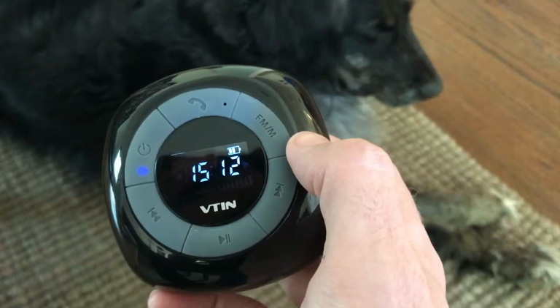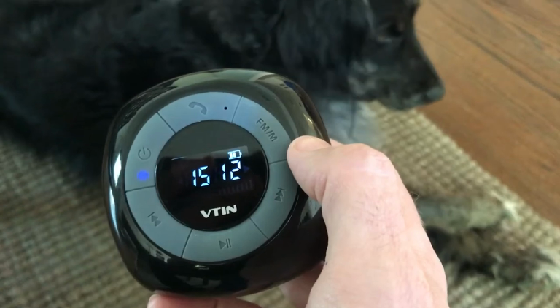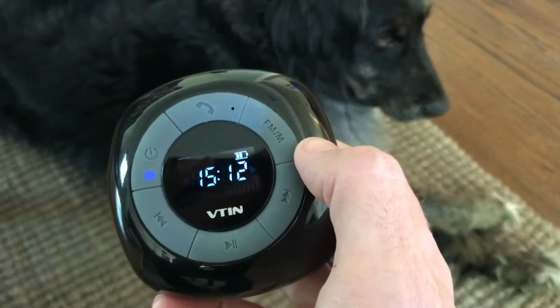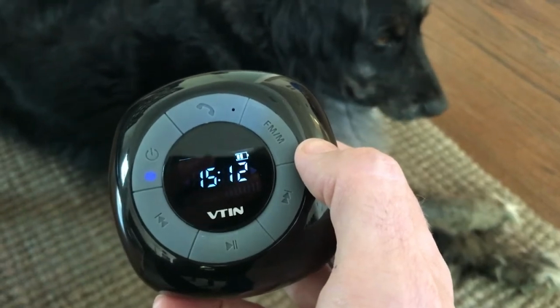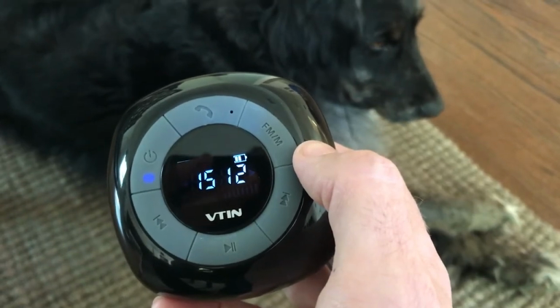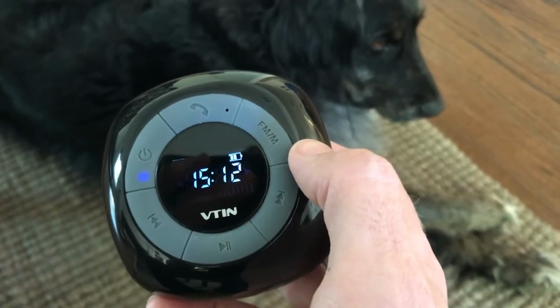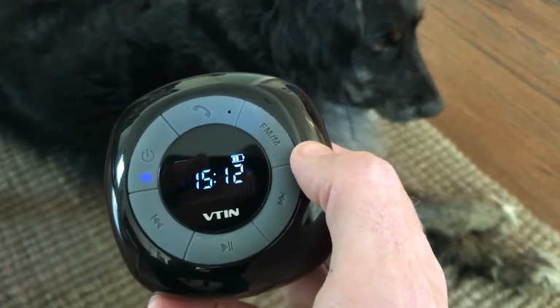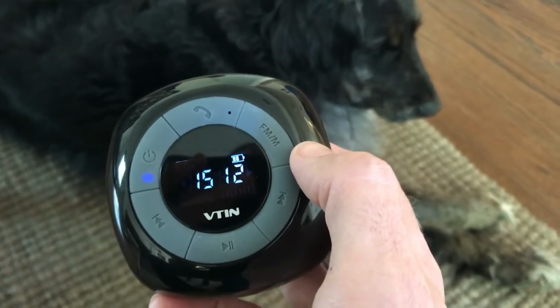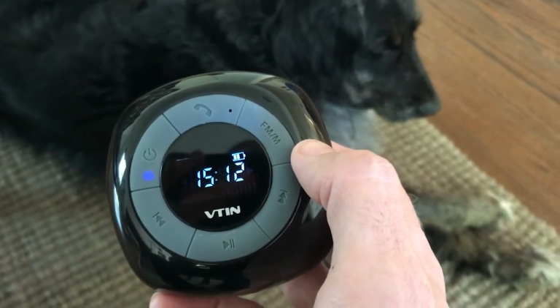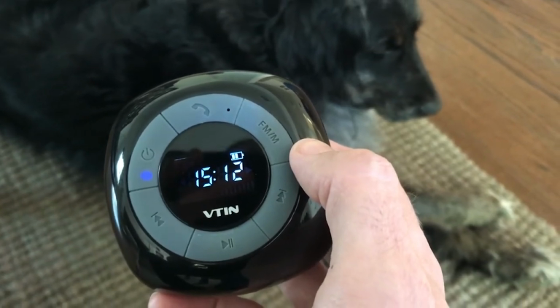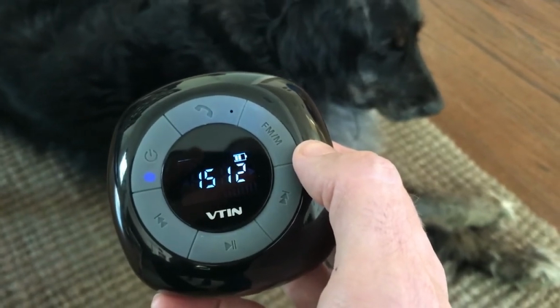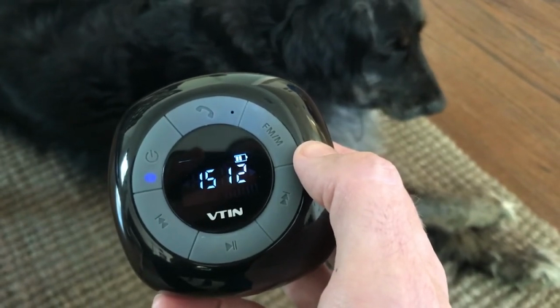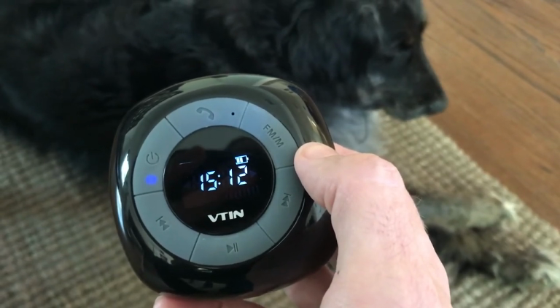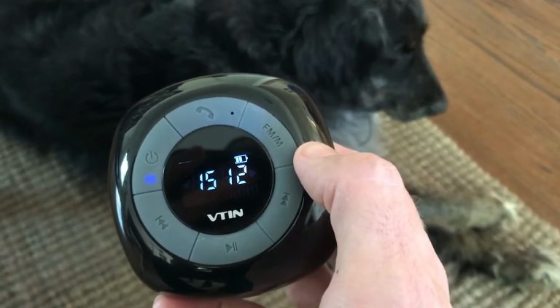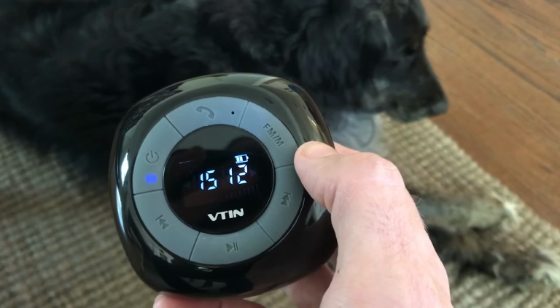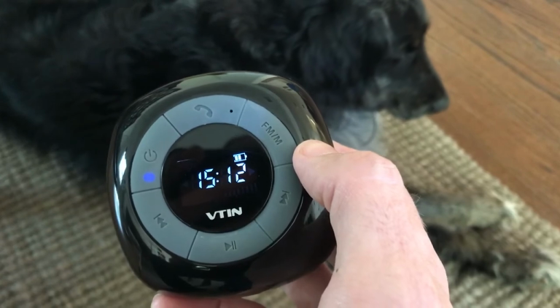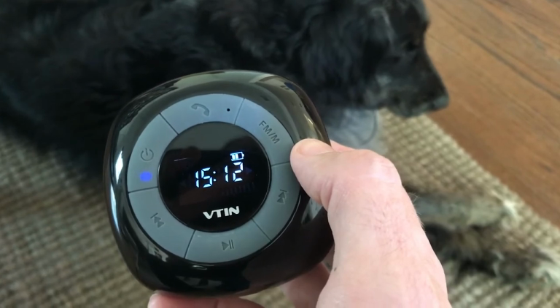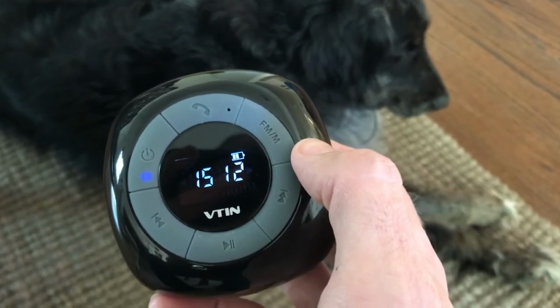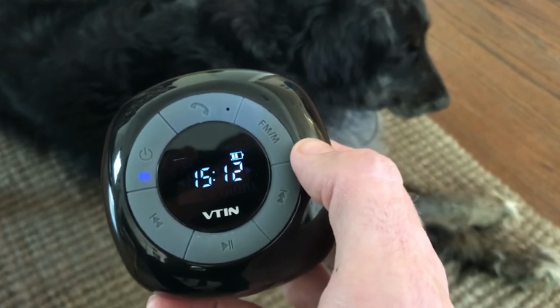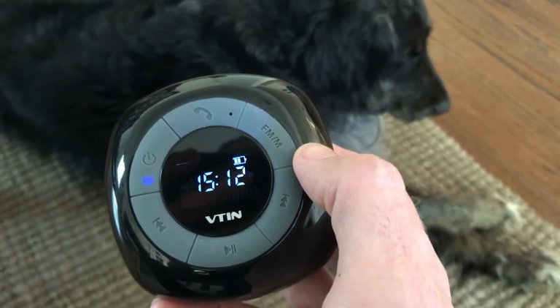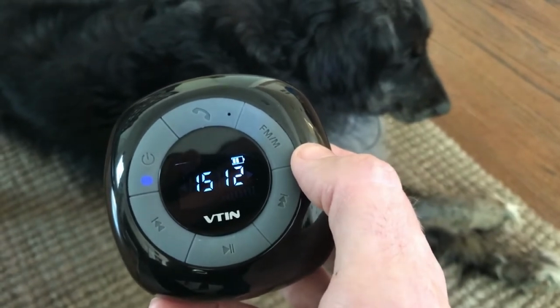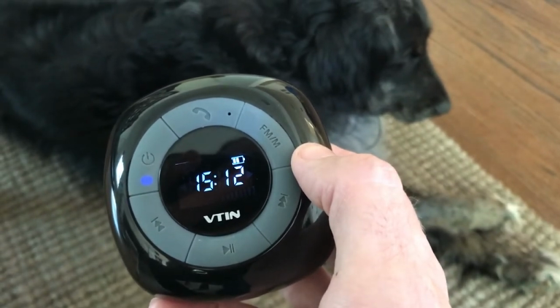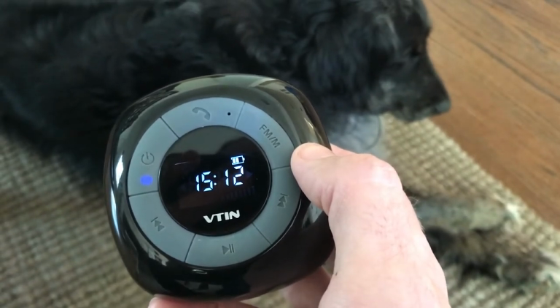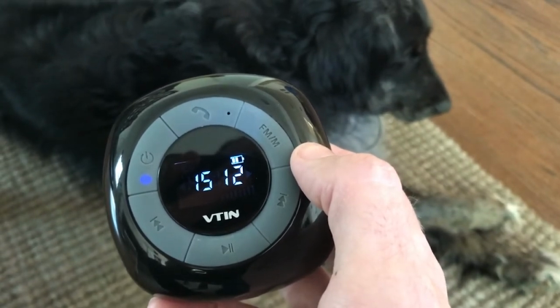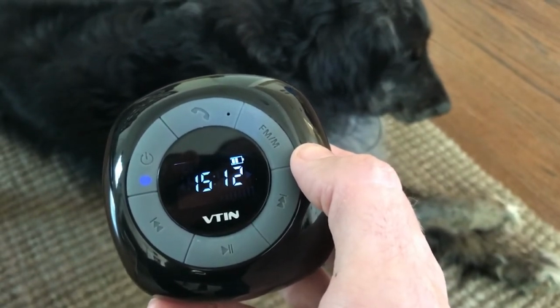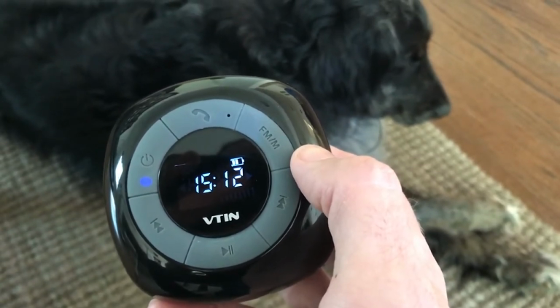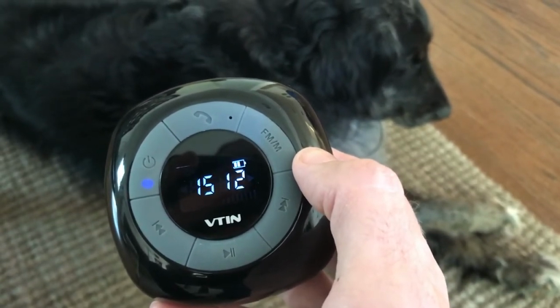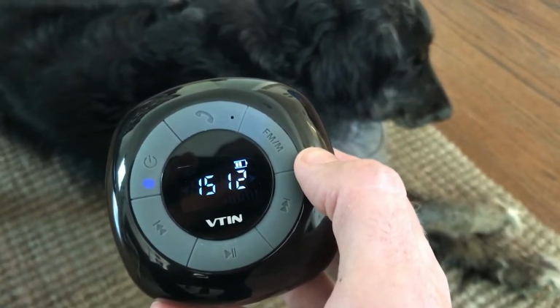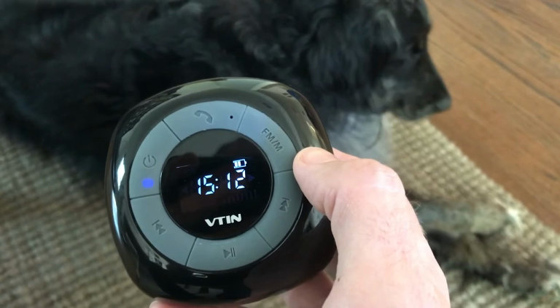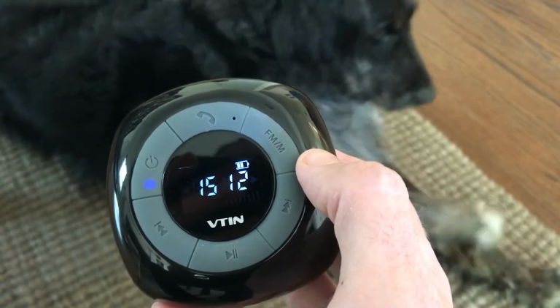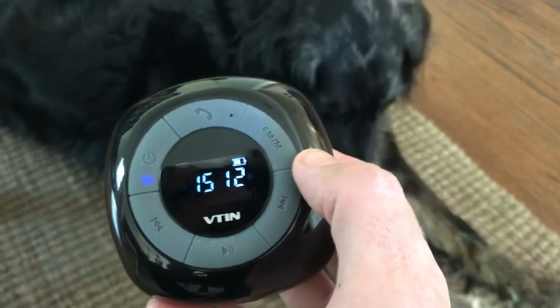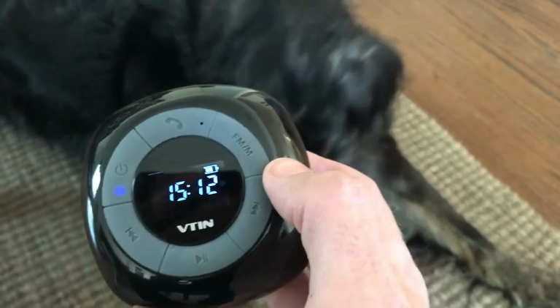Okay, this is a super short video showing you how to set the time on the VTAN relaxer, AN-FM, Bluetooth, magical shower device.